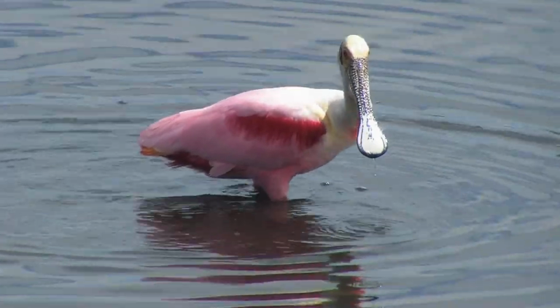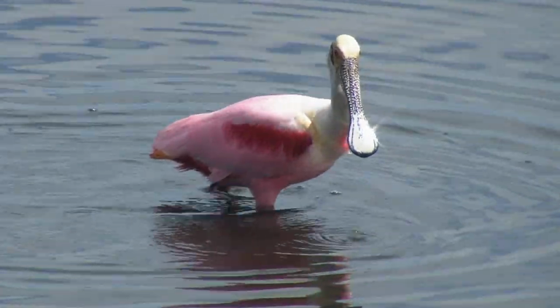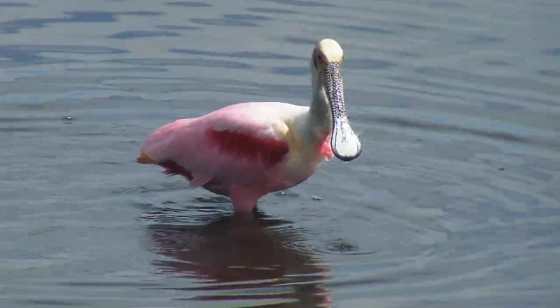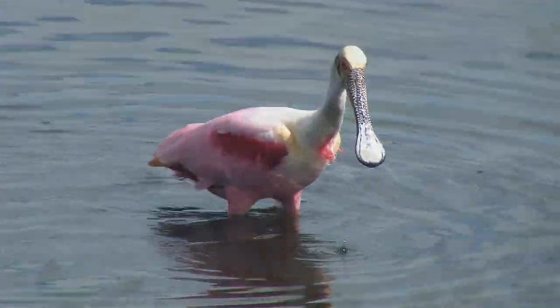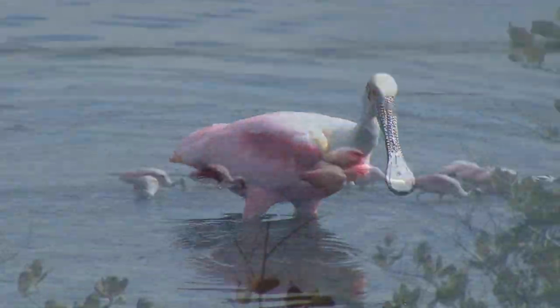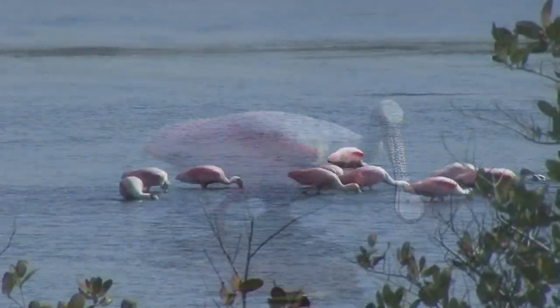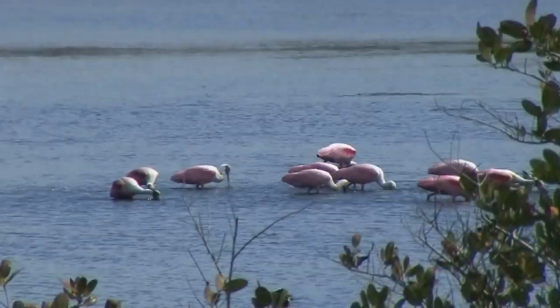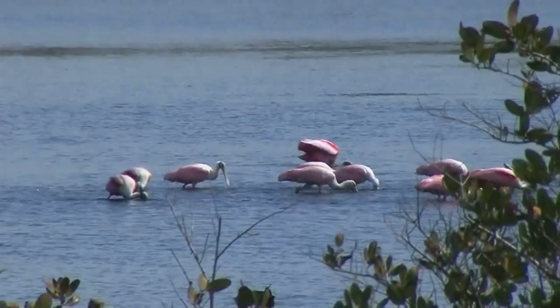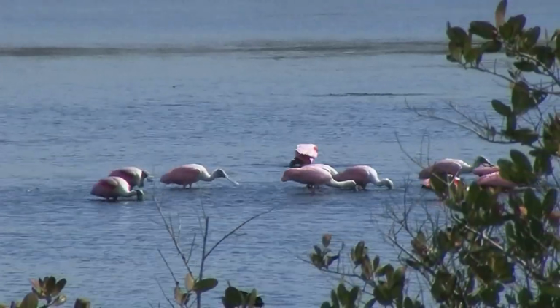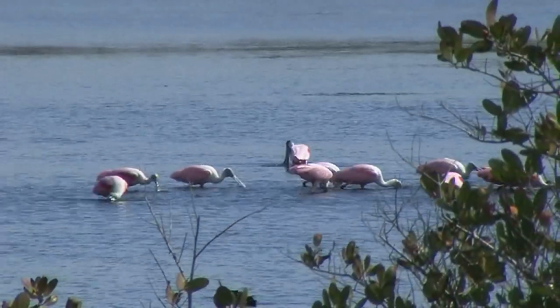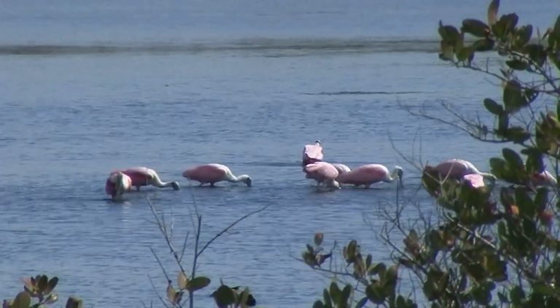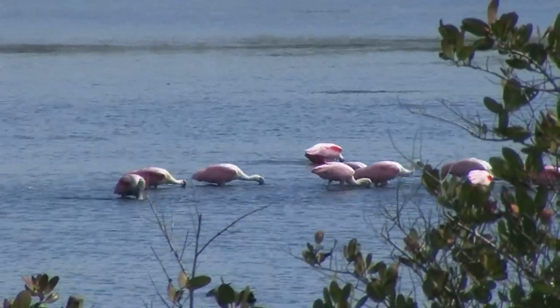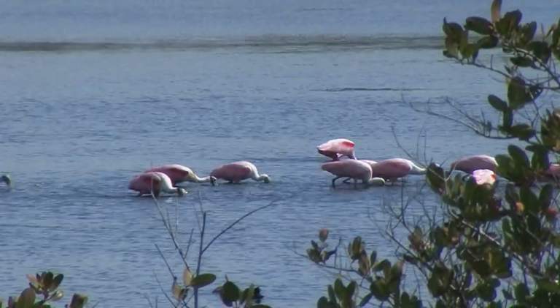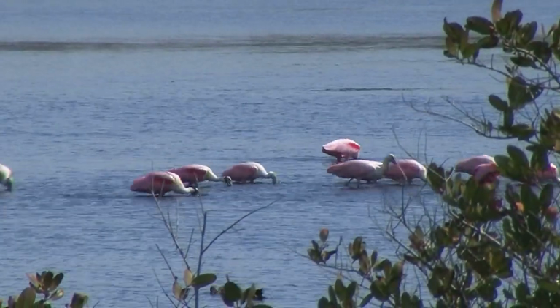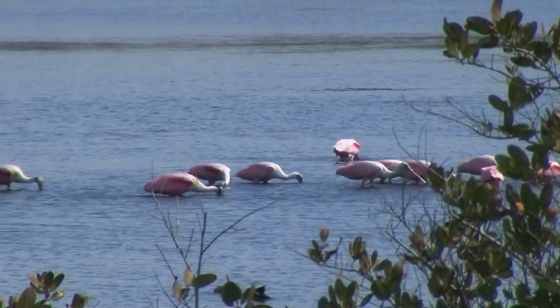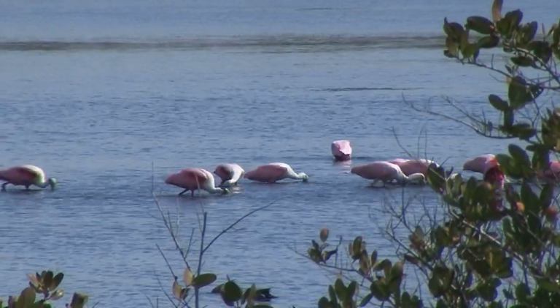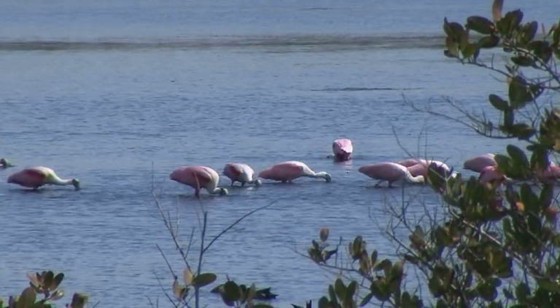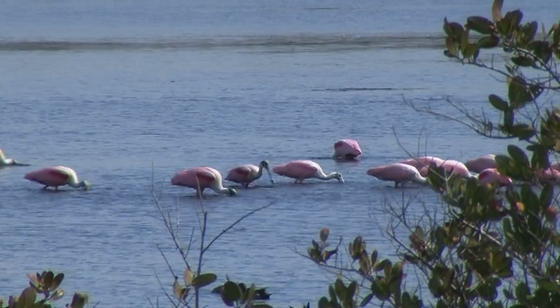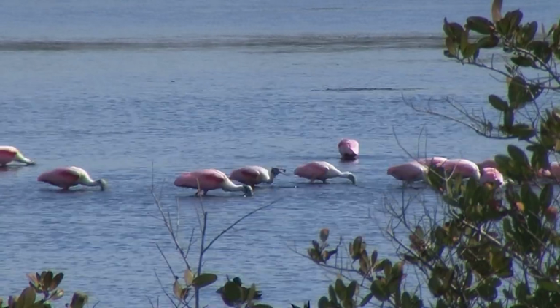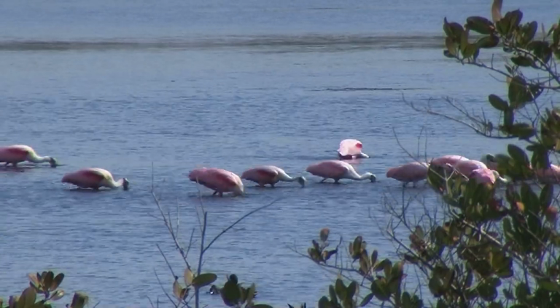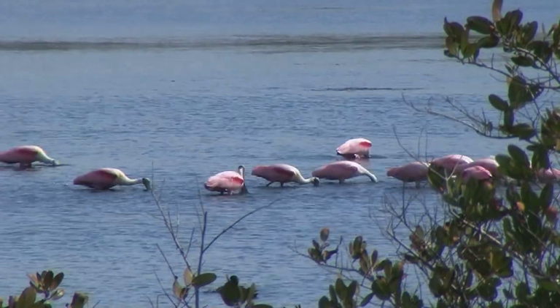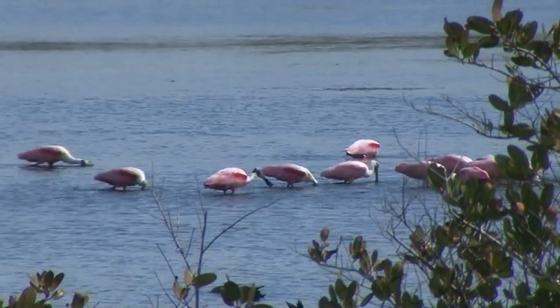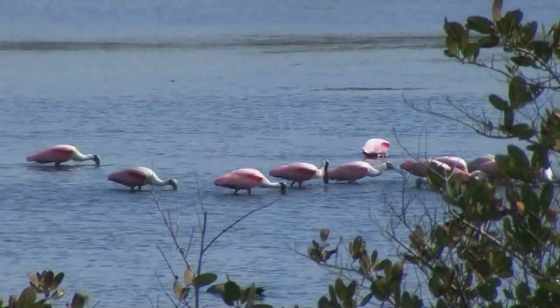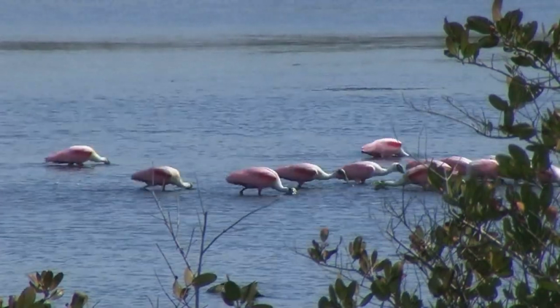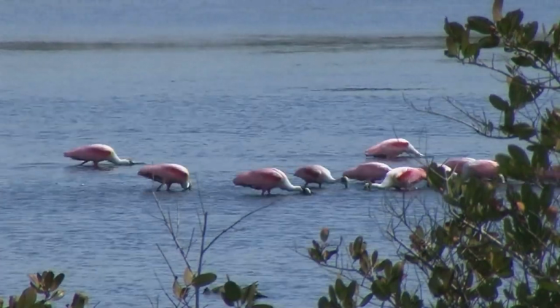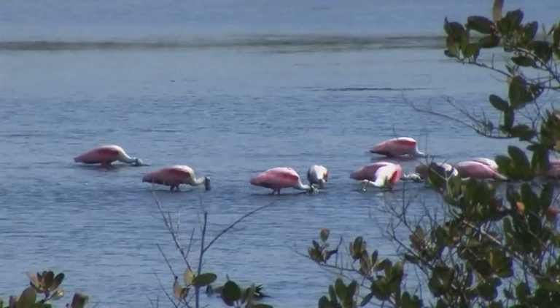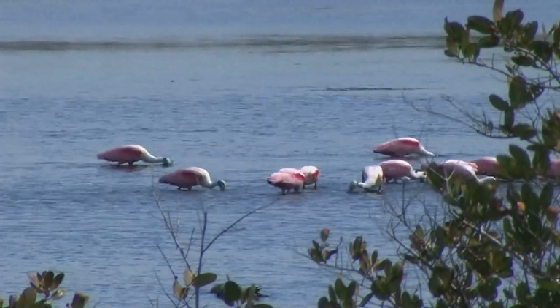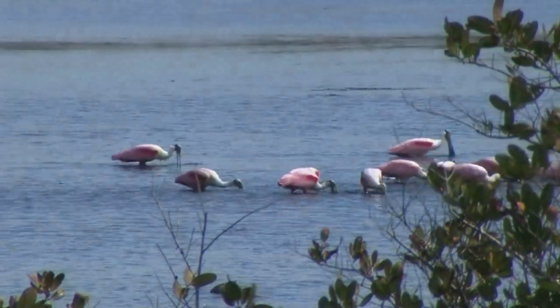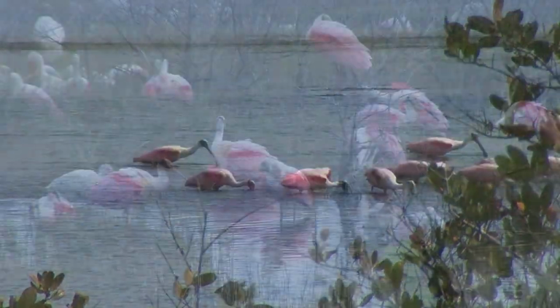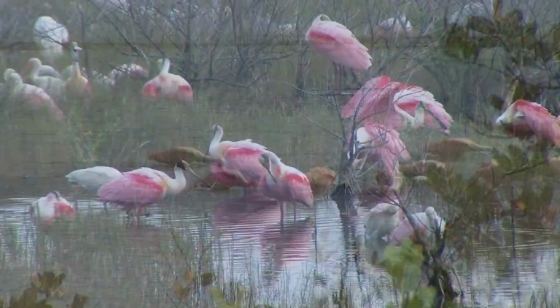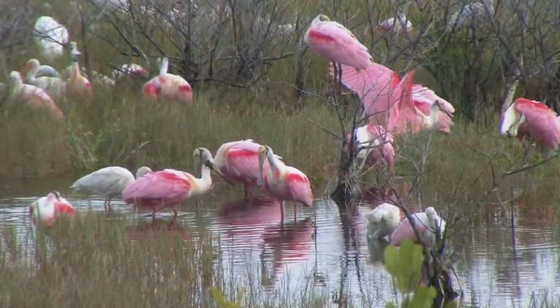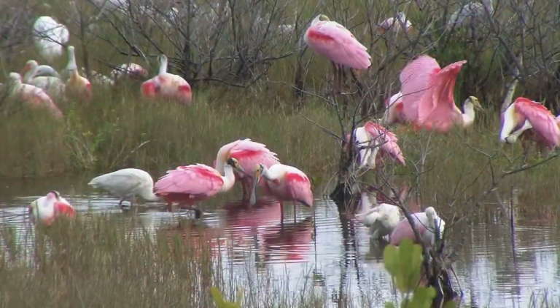Roseate spoonbills are born with mostly white plumage, but their coloration gradually changes to pink over time. Adult plumage is vibrantly pink, especially in their wings.